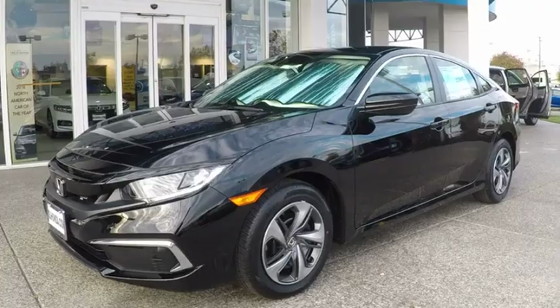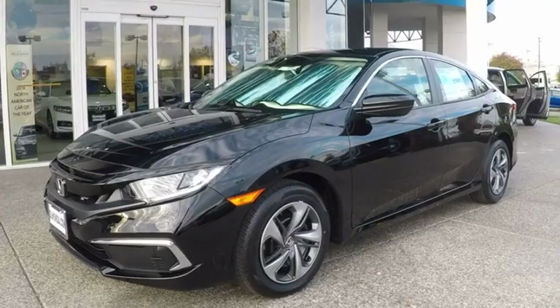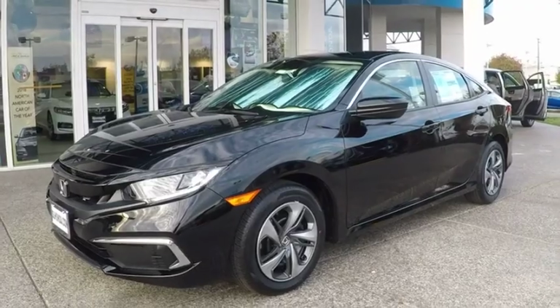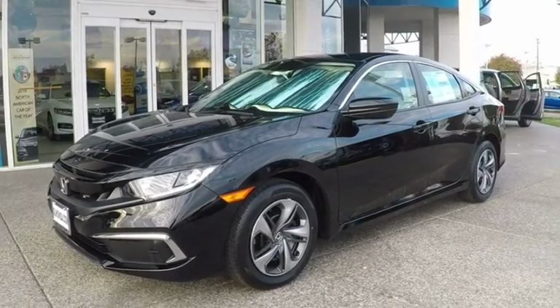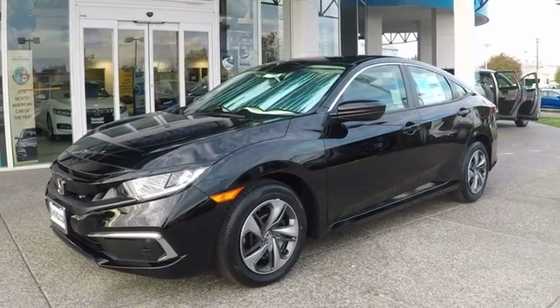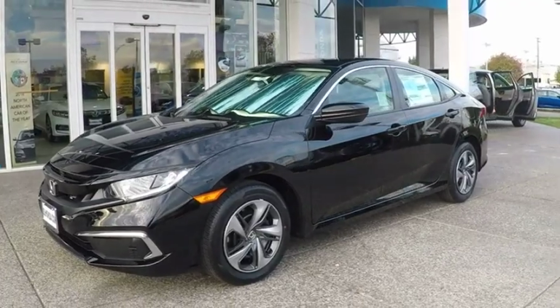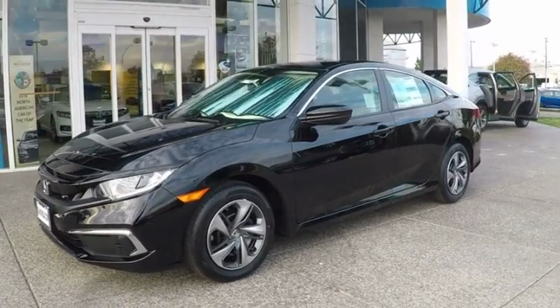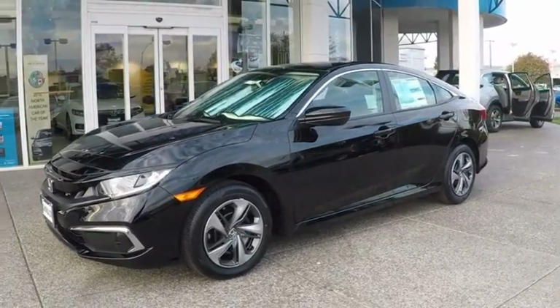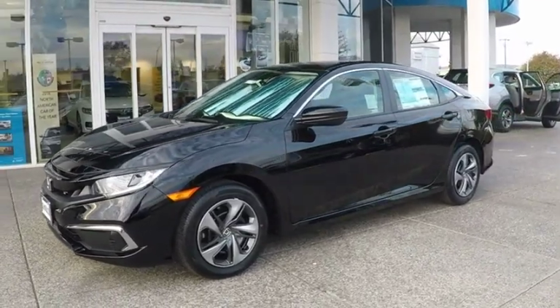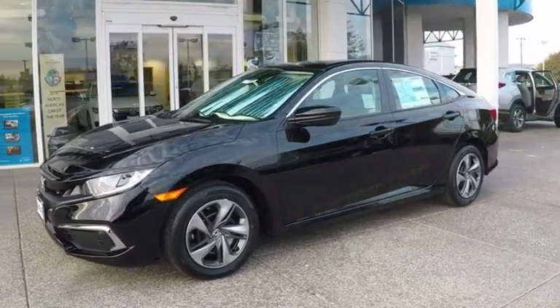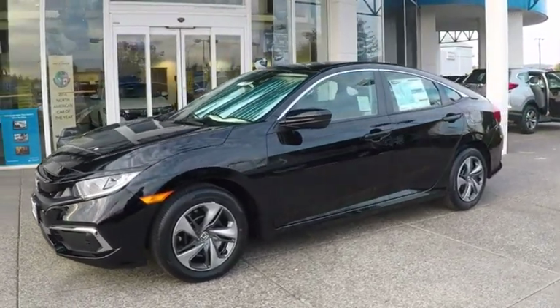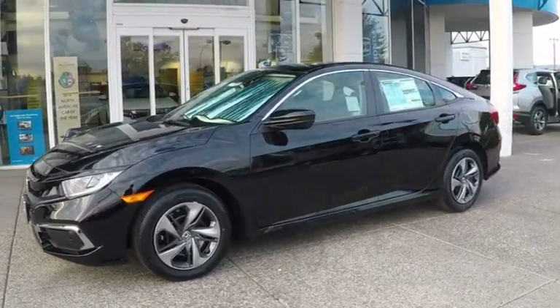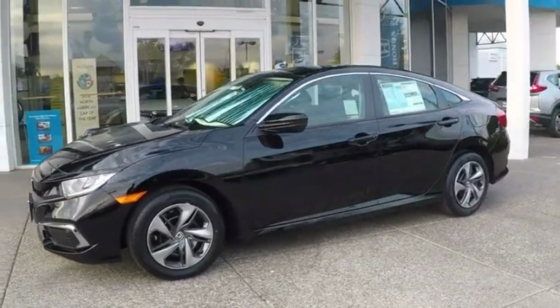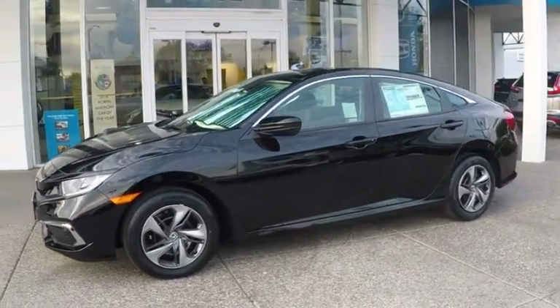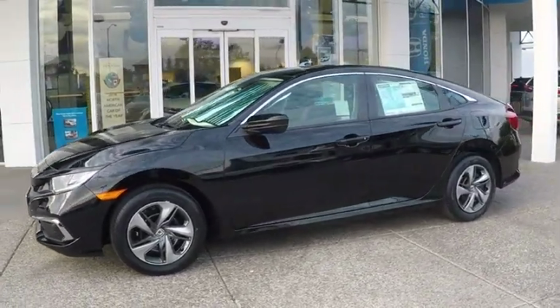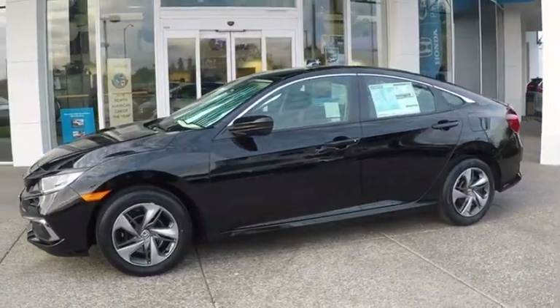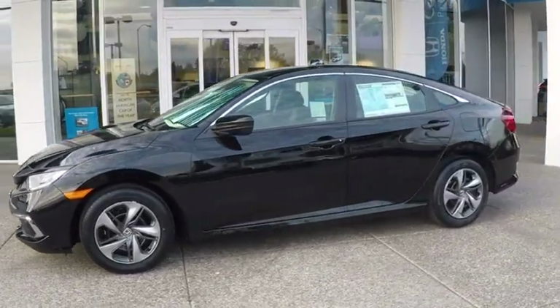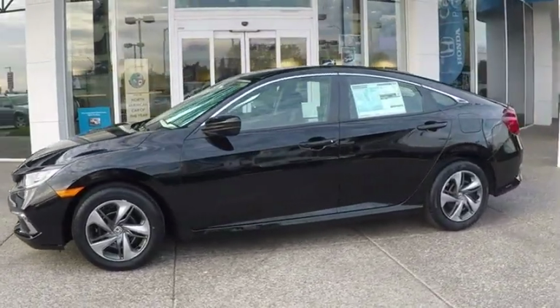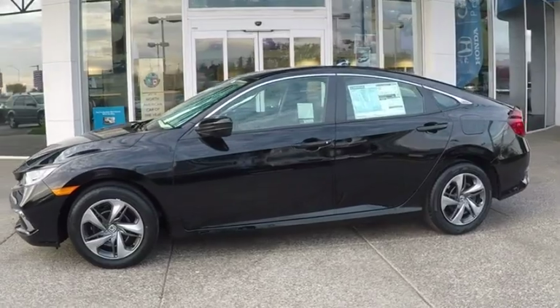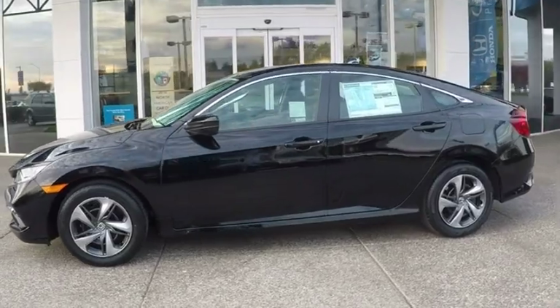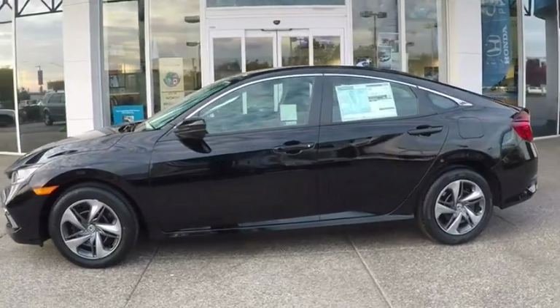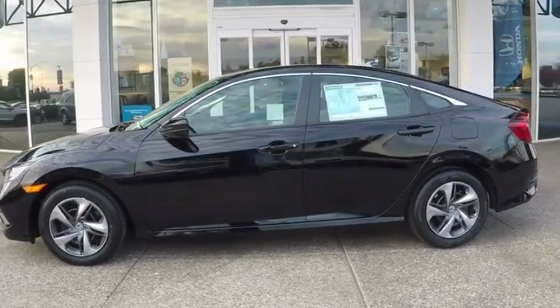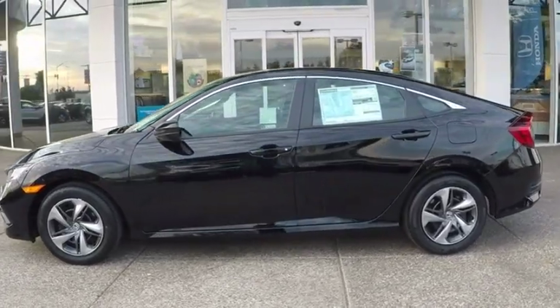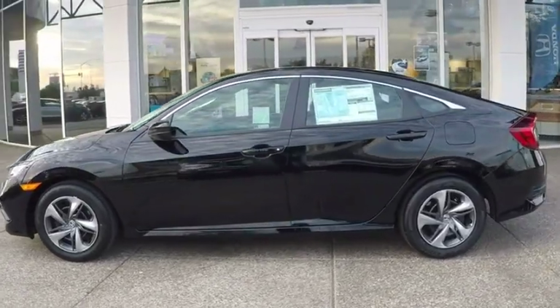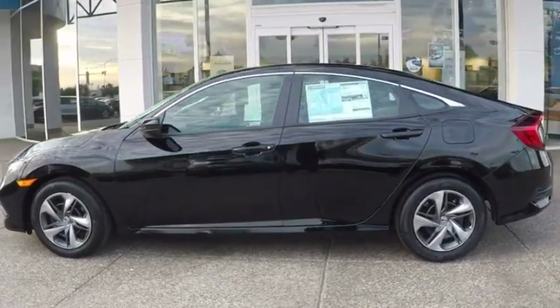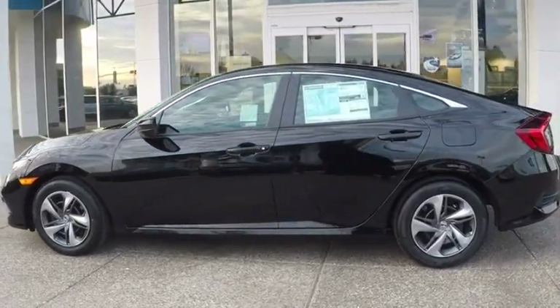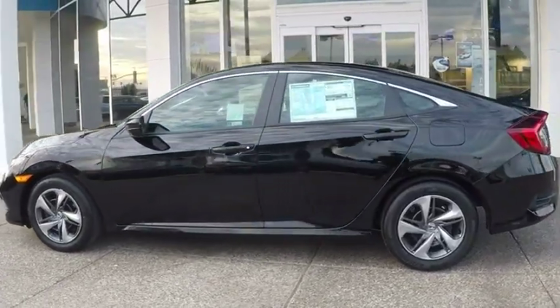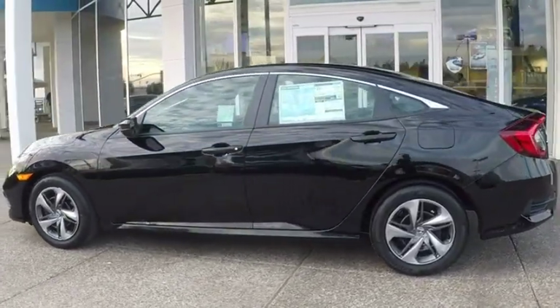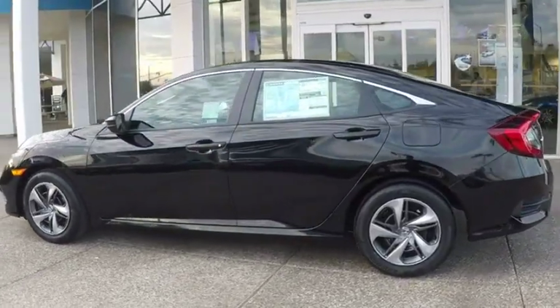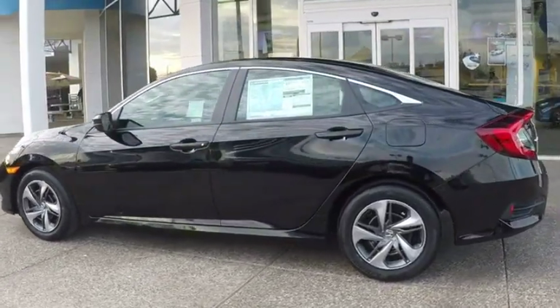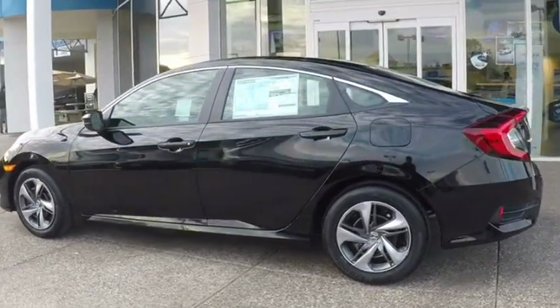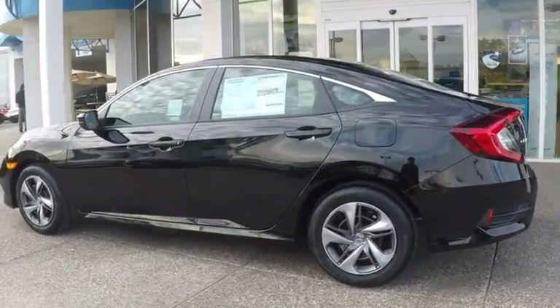2019 Honda Civic. Practical, awesome gas mileage, and incredibly reliable. Here are some of this vehicle's great options.